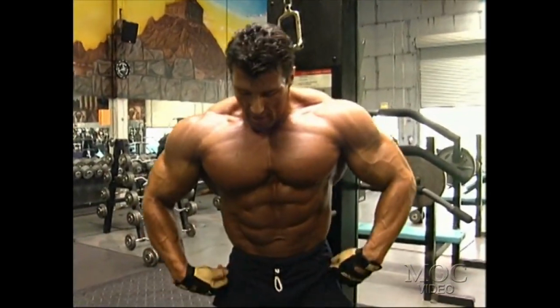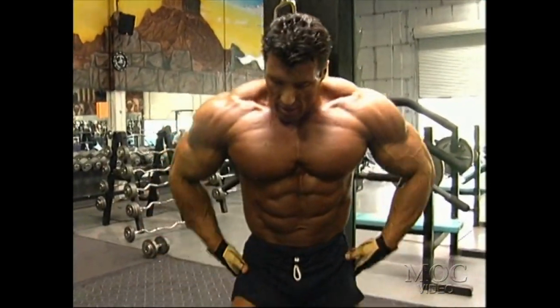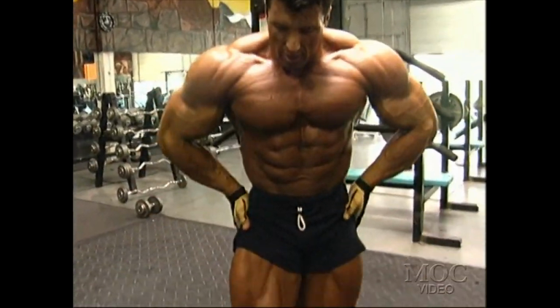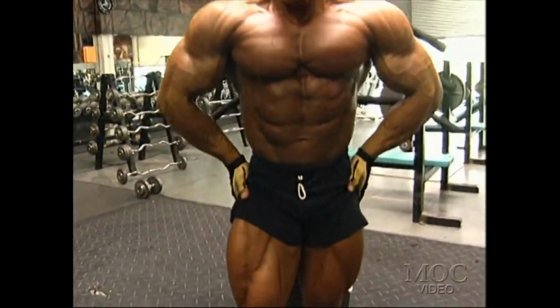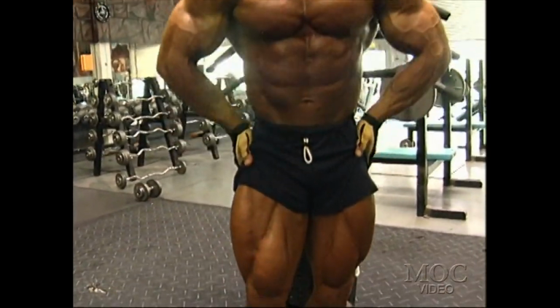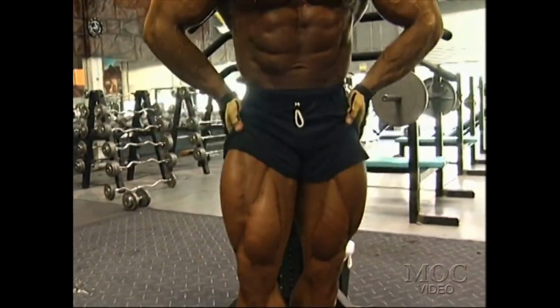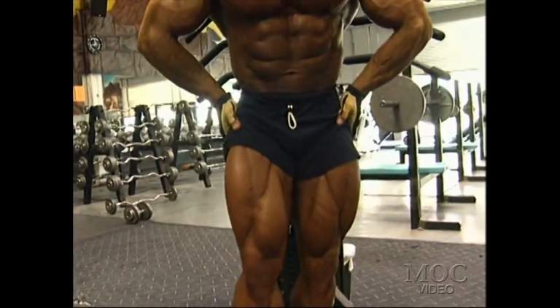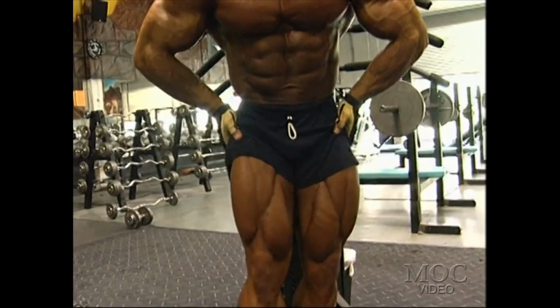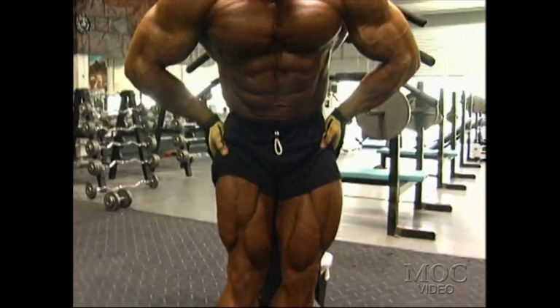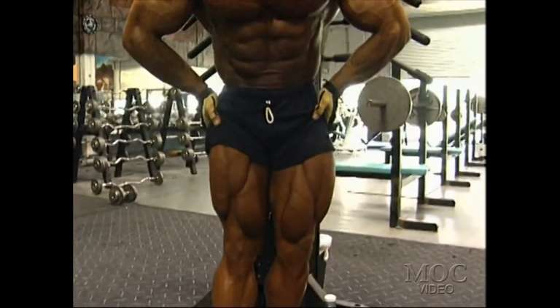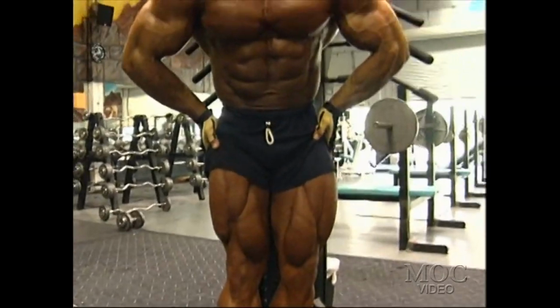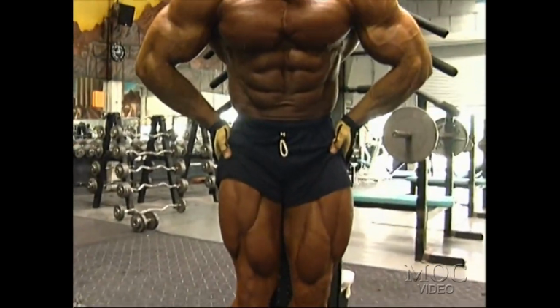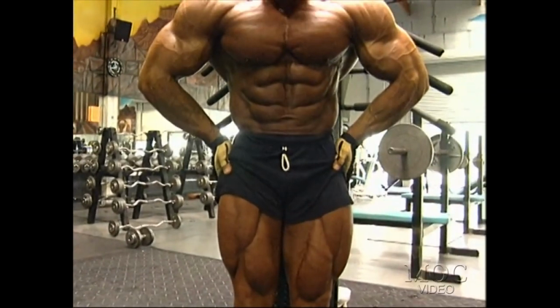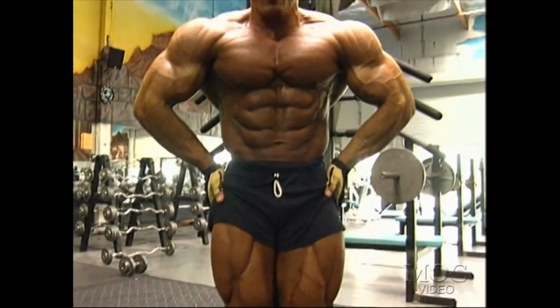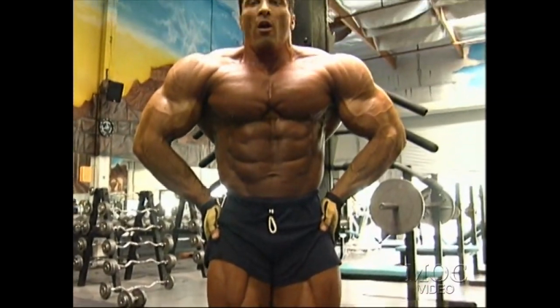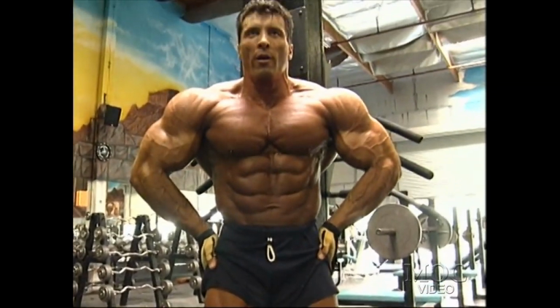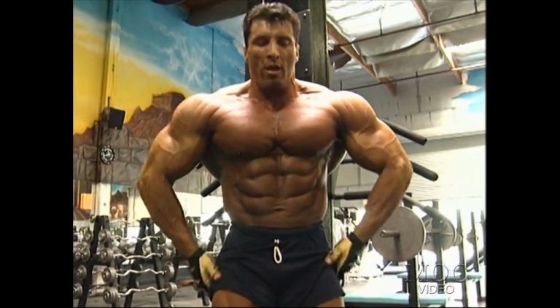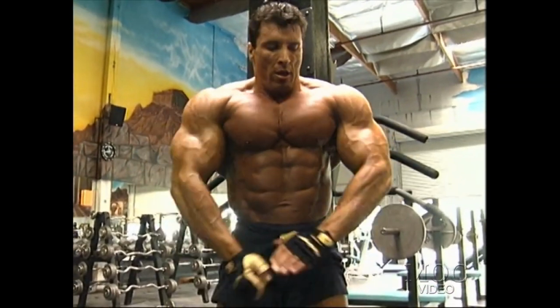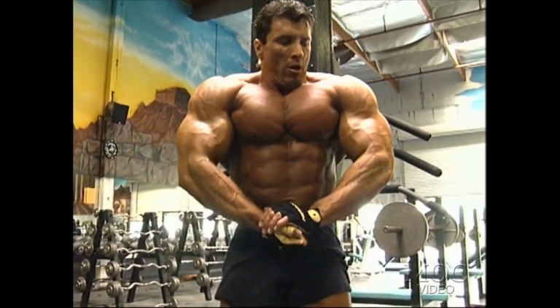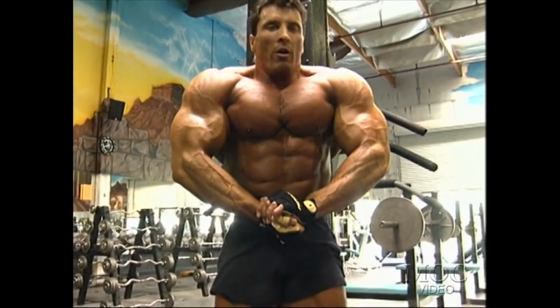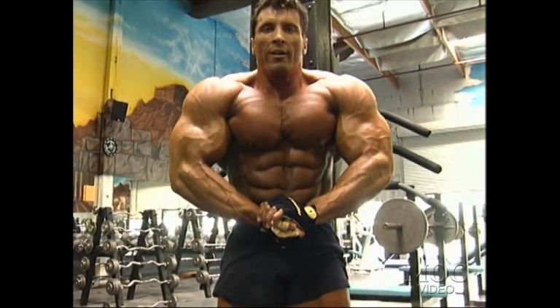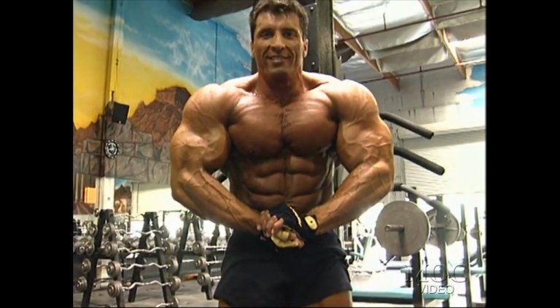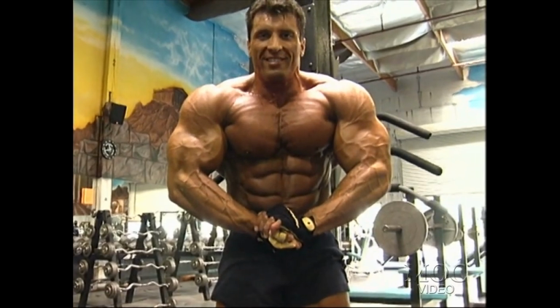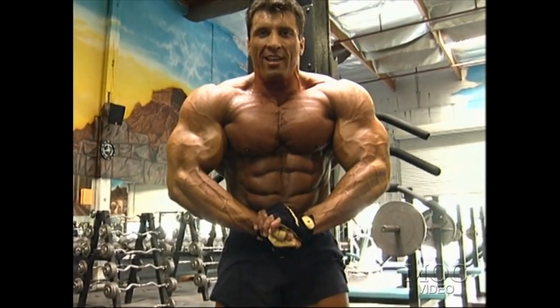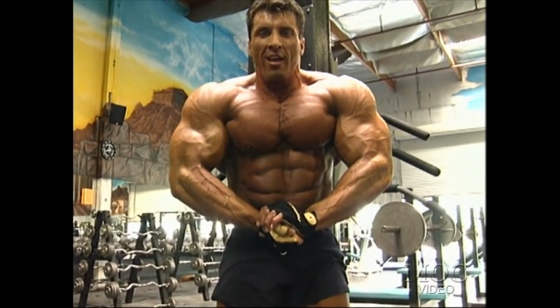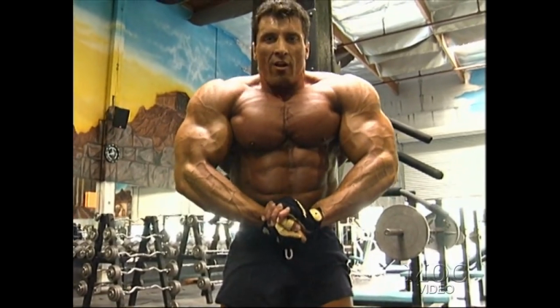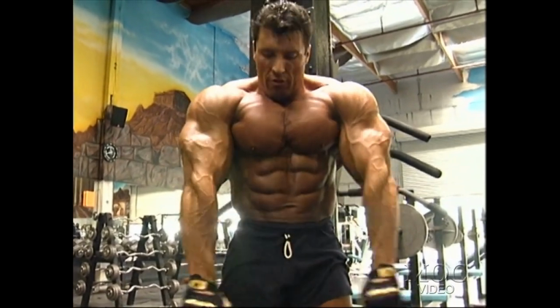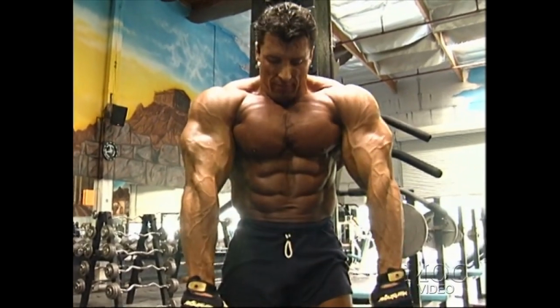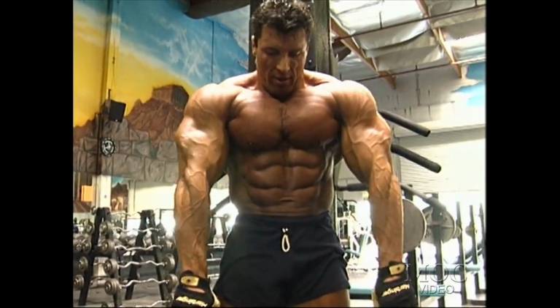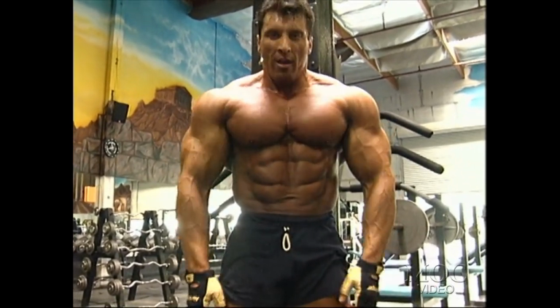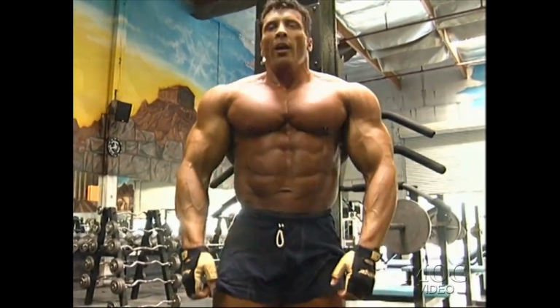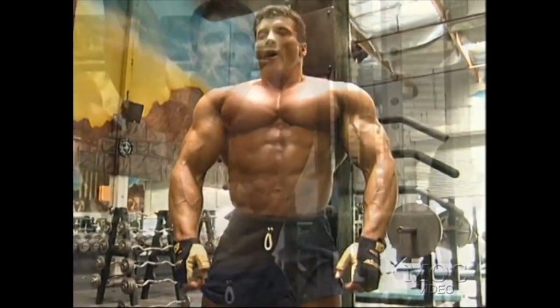I haven't seen Flex, and his physique is one of my favorites. But really, as good as Flex can be, I don't think he can beat Ronny.